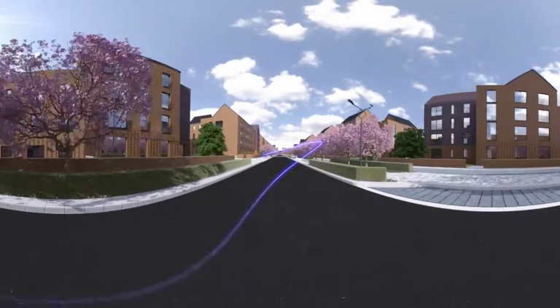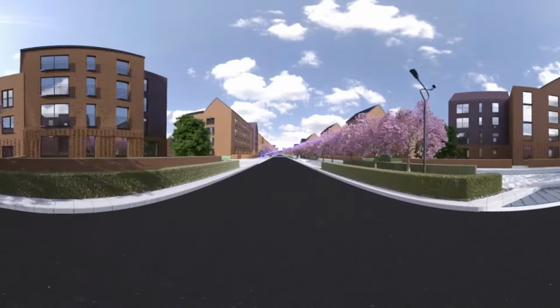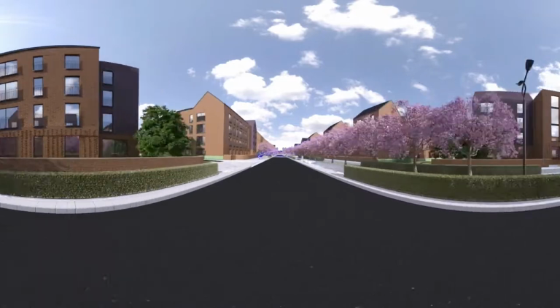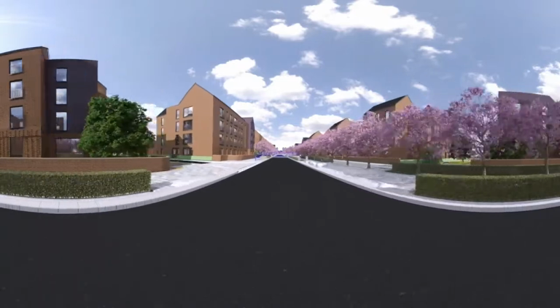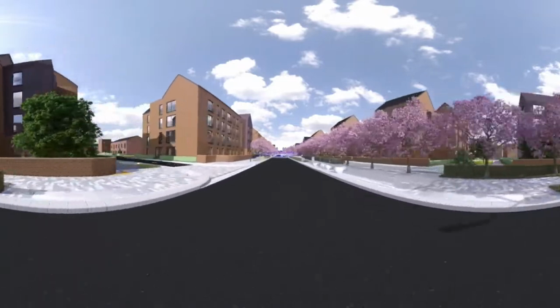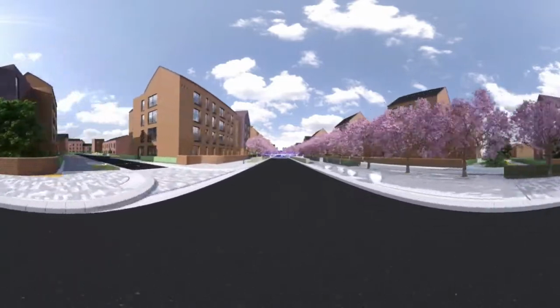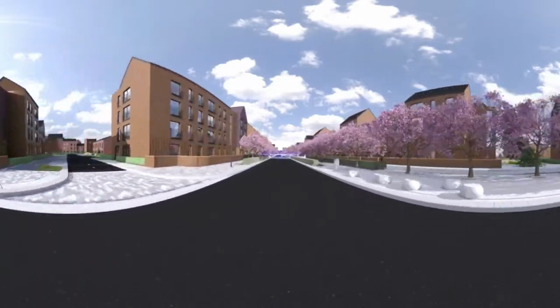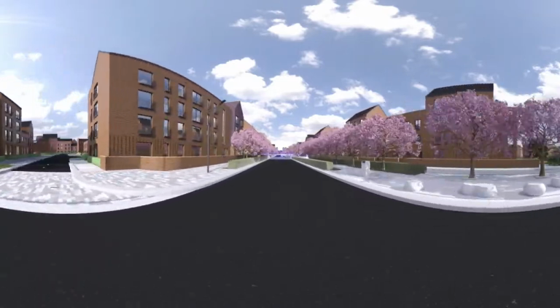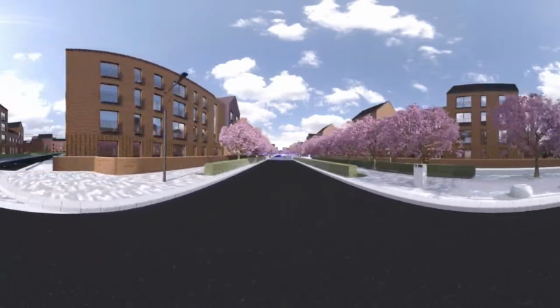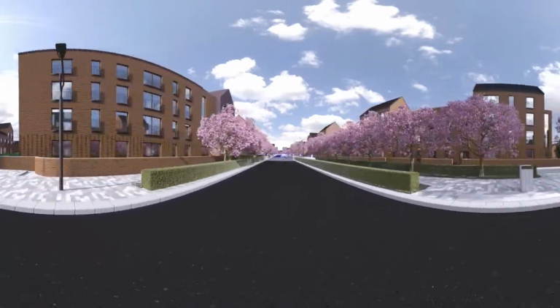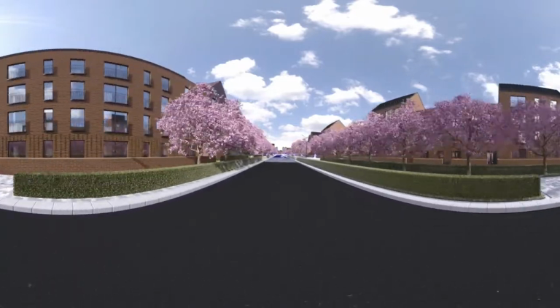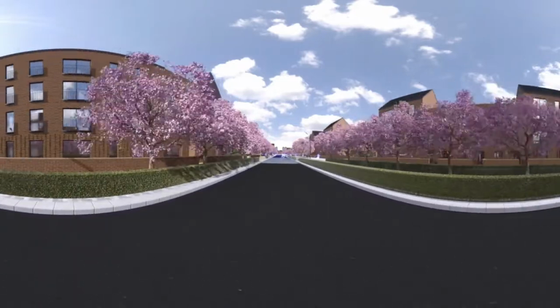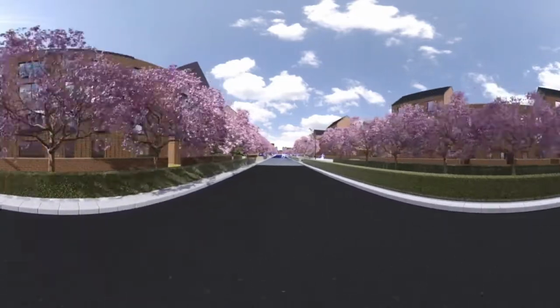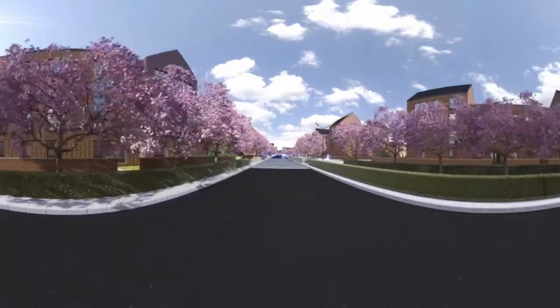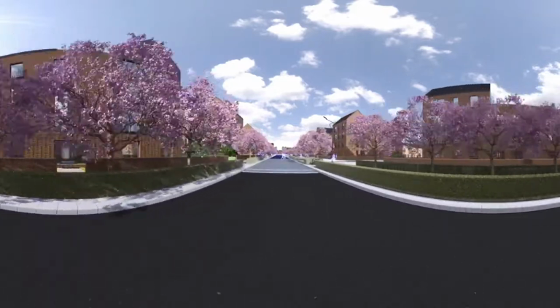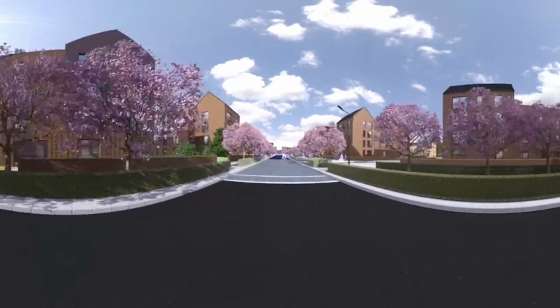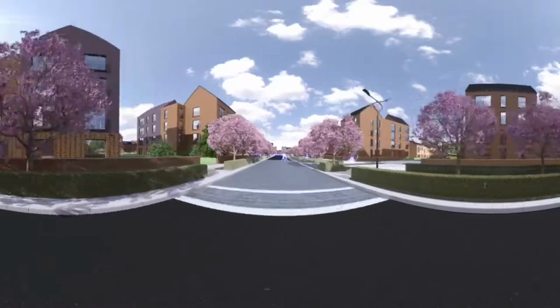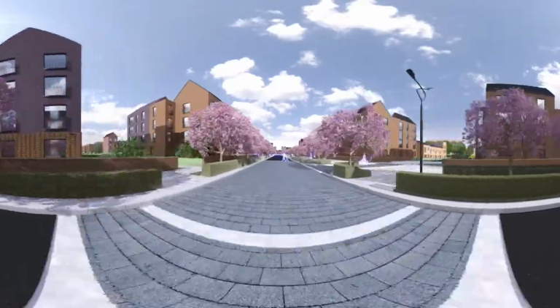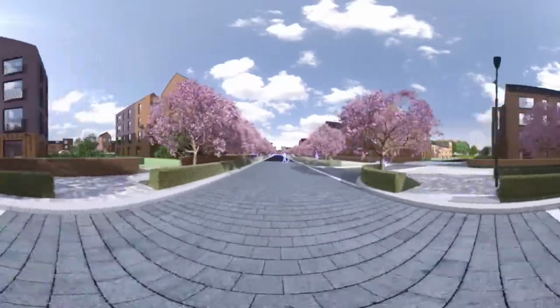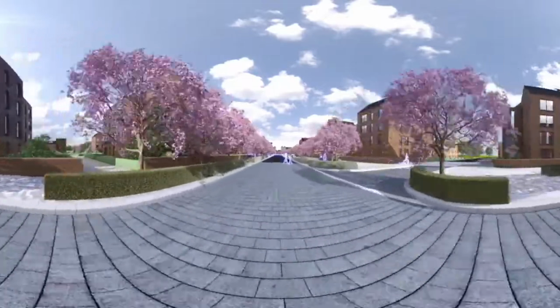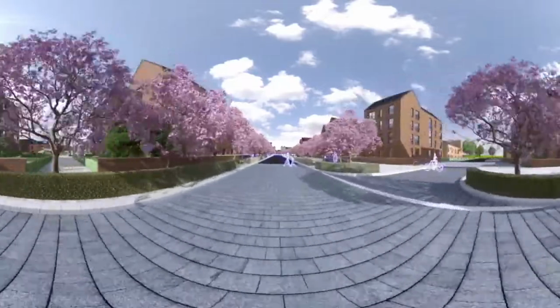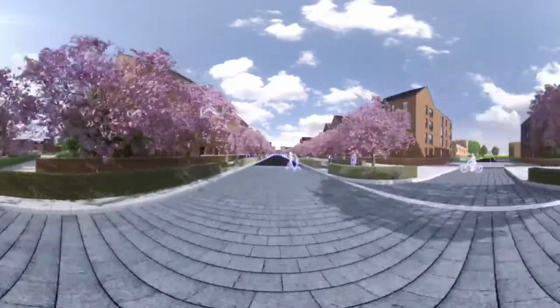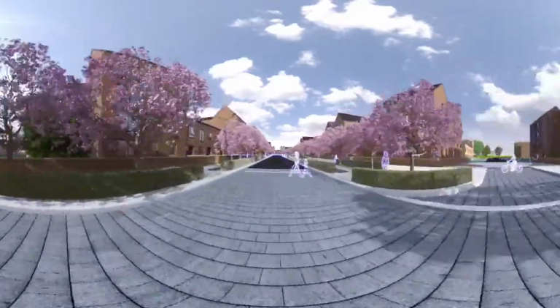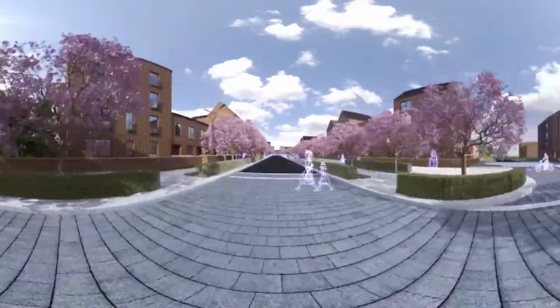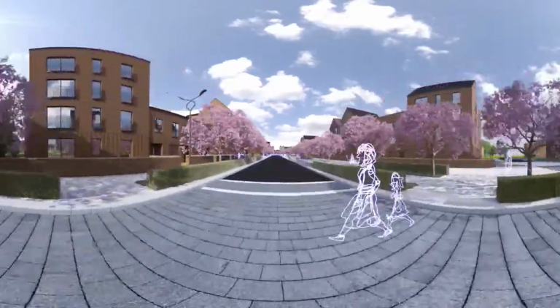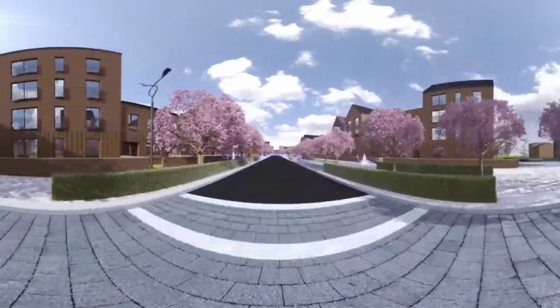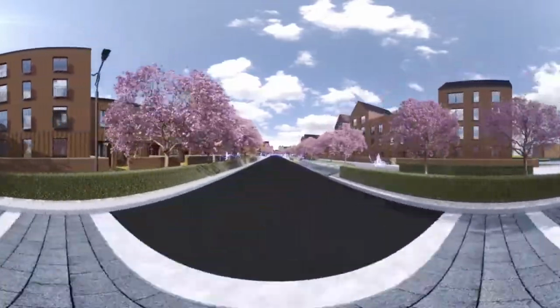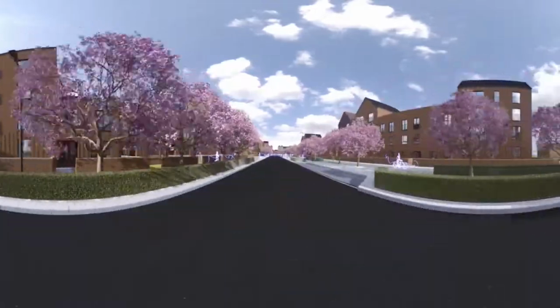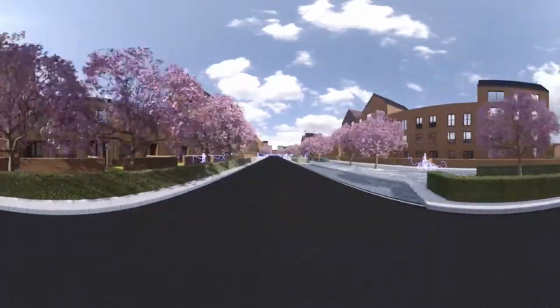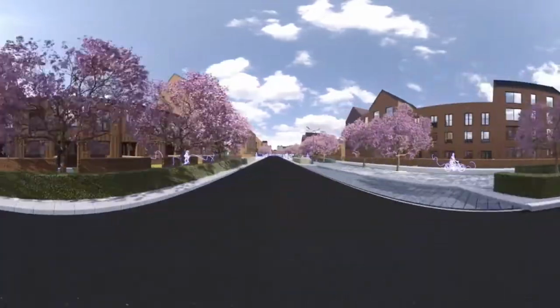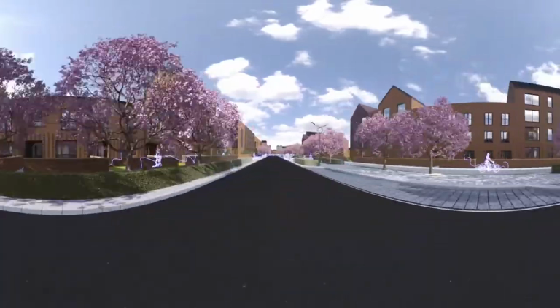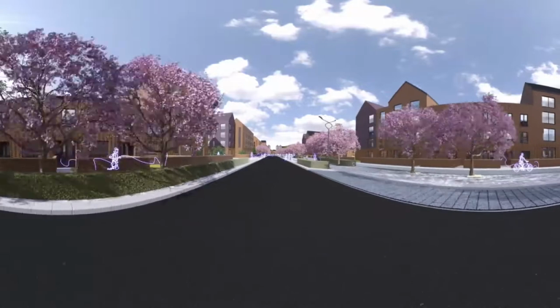Whether you prefer to get around on two wheels or two feet, our streets have been designed with active travel in mind, and you'll find cycle and walkways dotted all around.